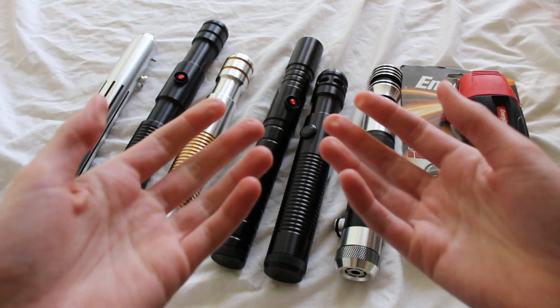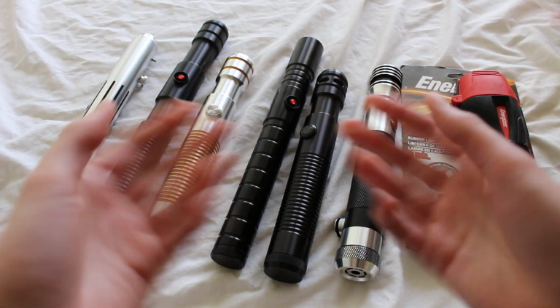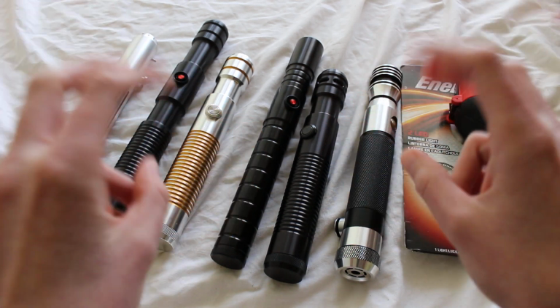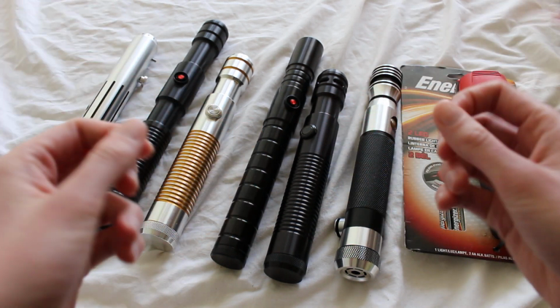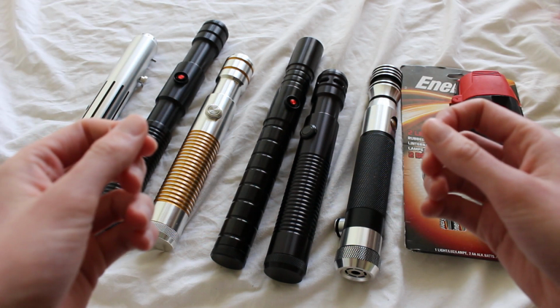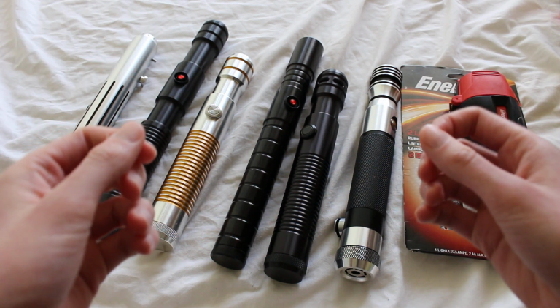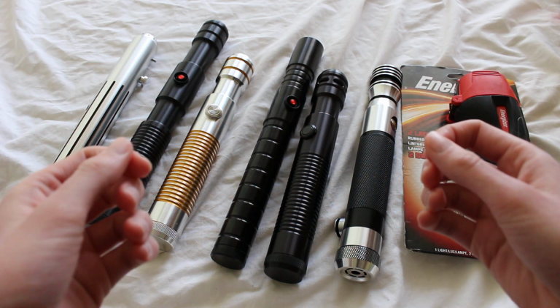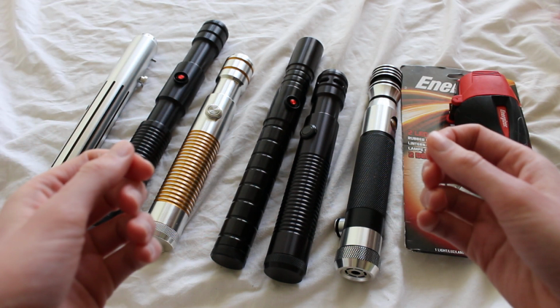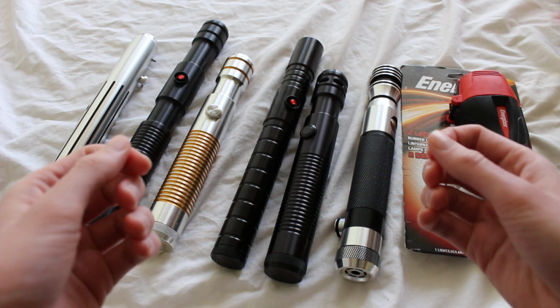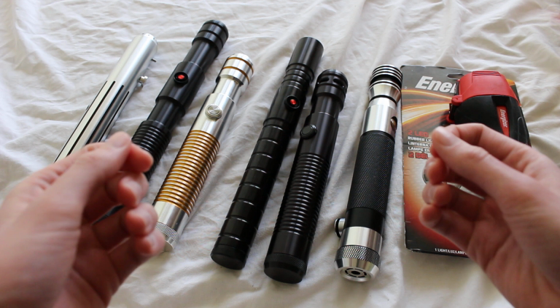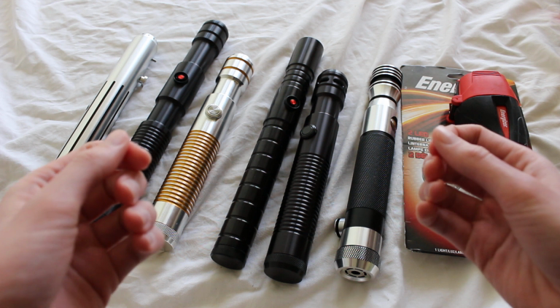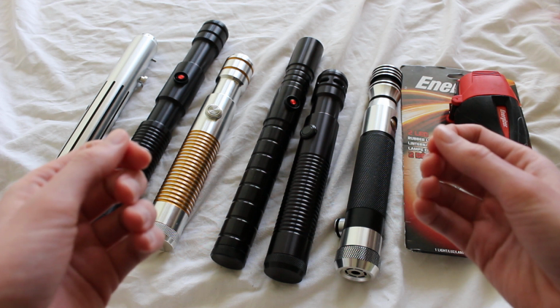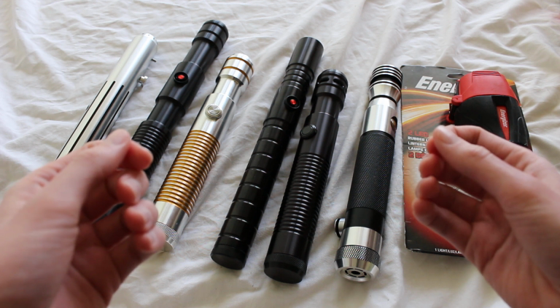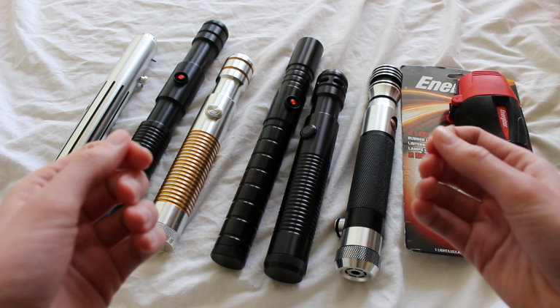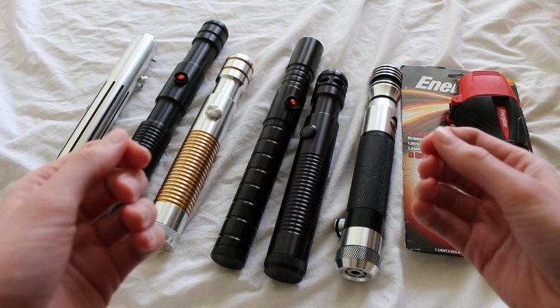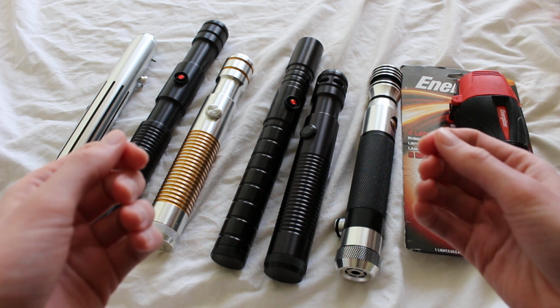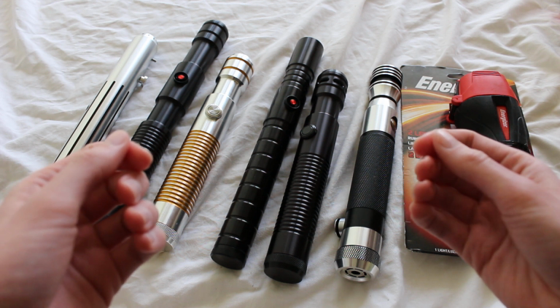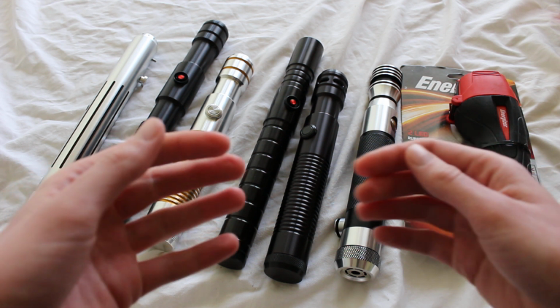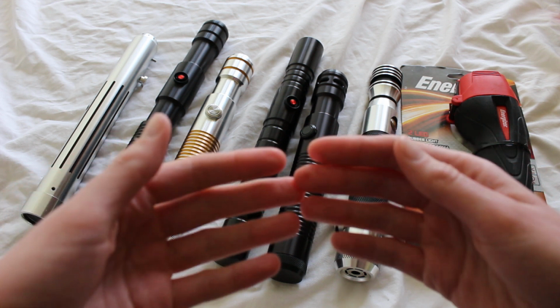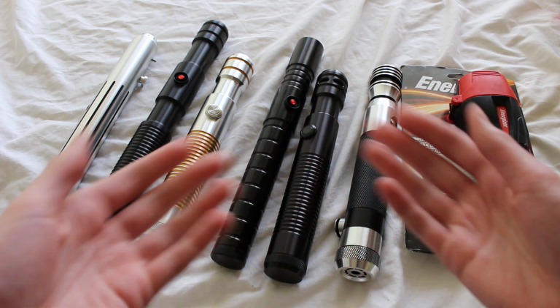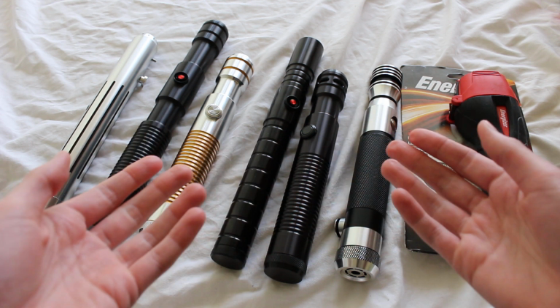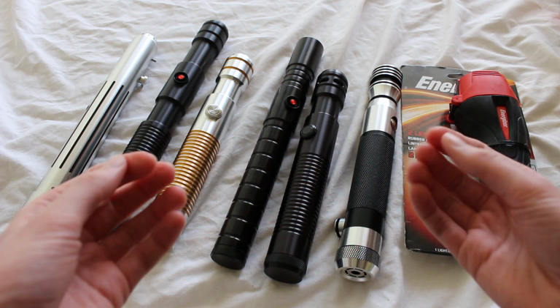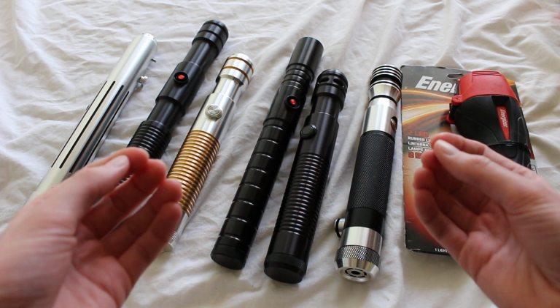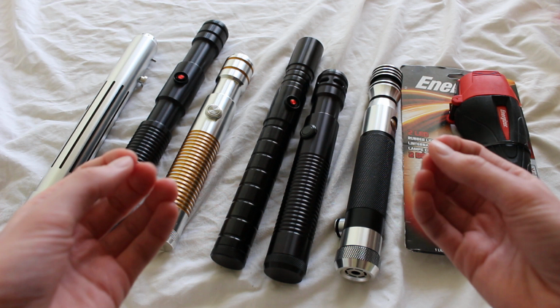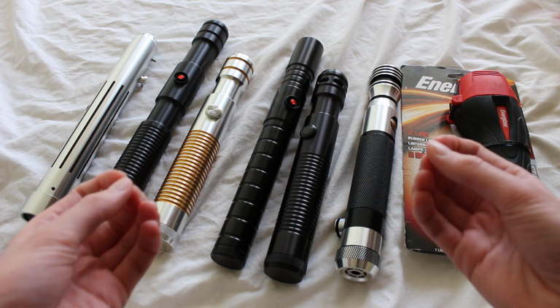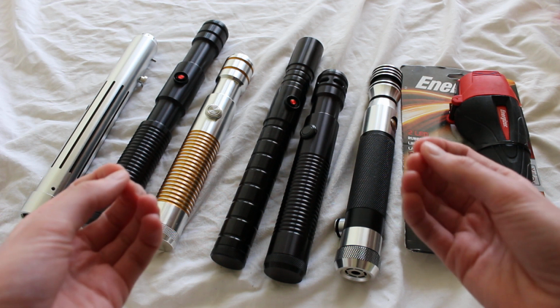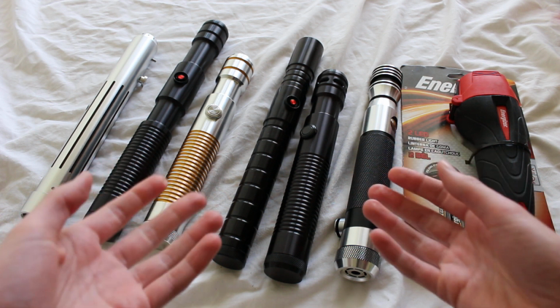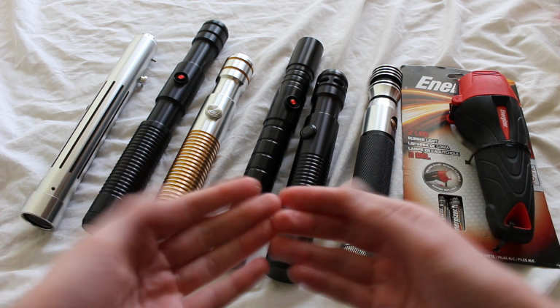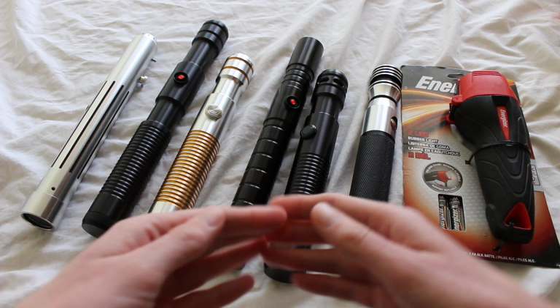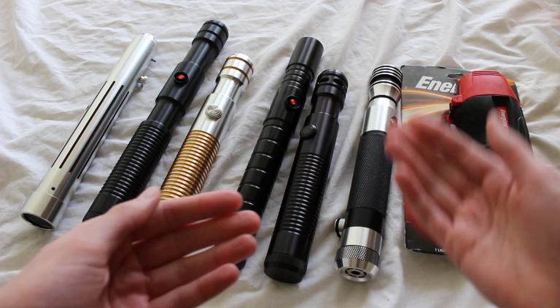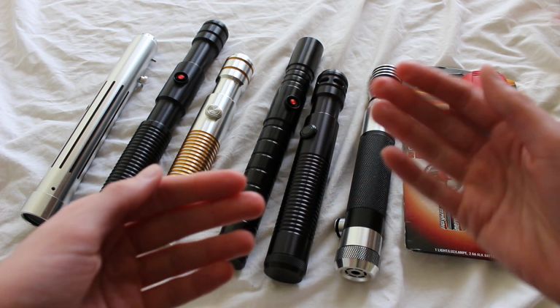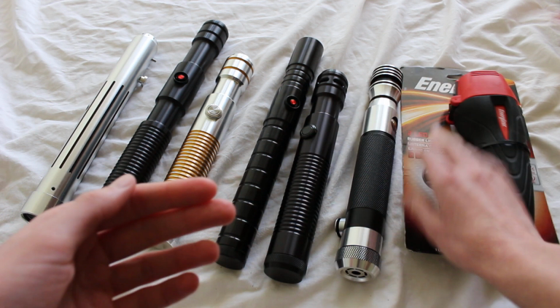A flashlight lightsaber is a derogatory term used in the lightsaber community when a lightsaber hilt is perceived to look or function much like a flashlight.